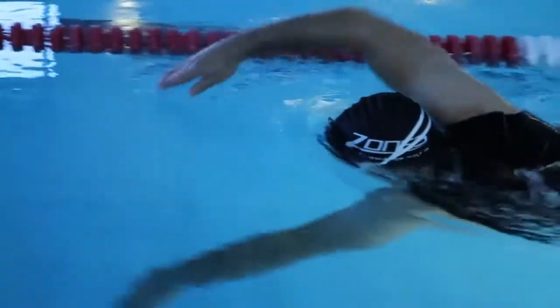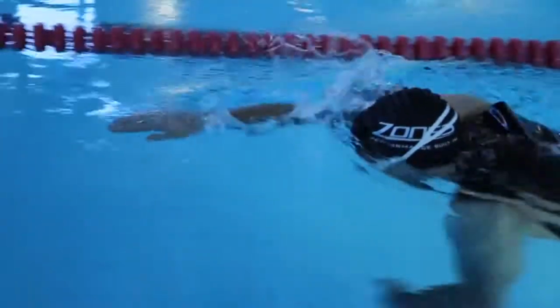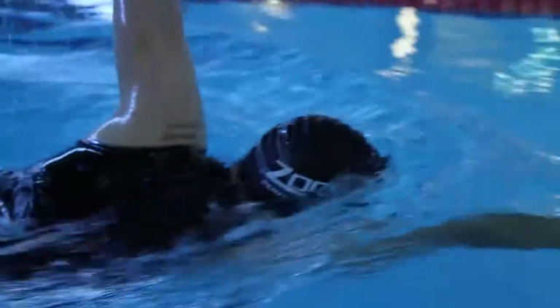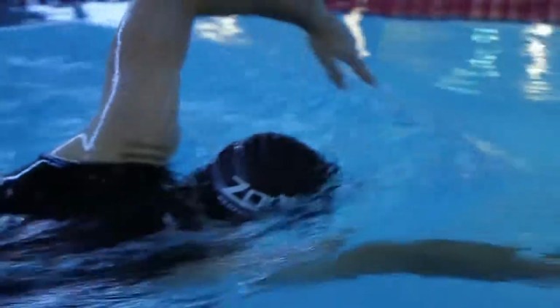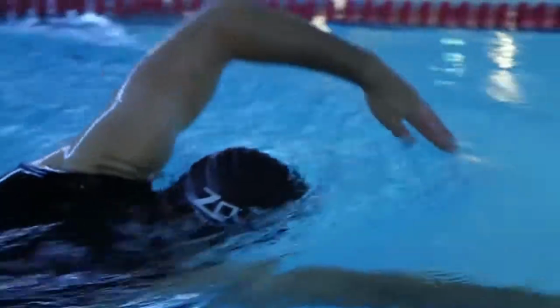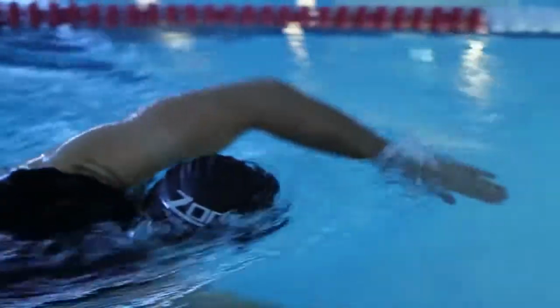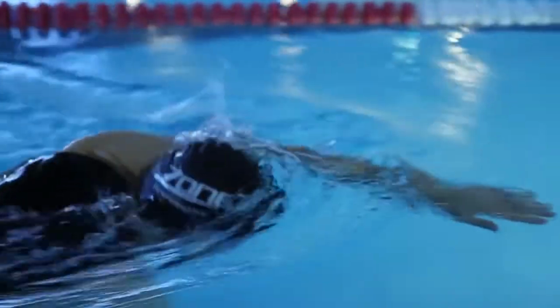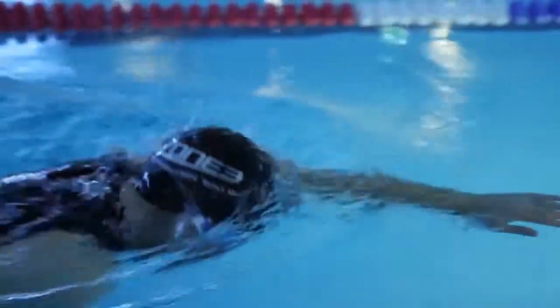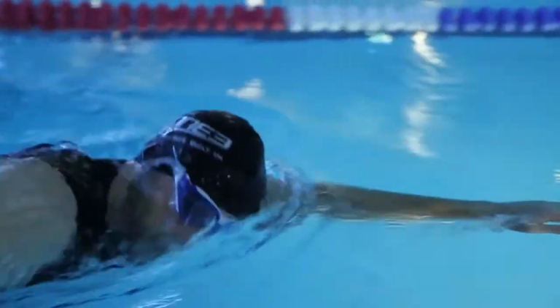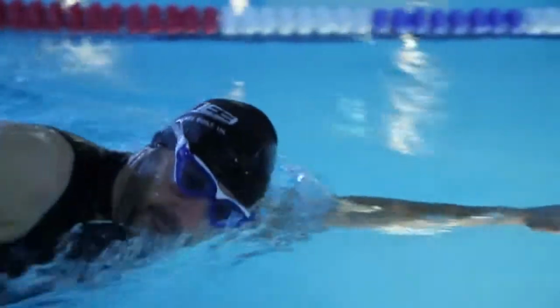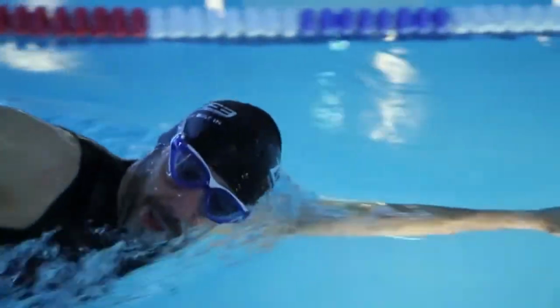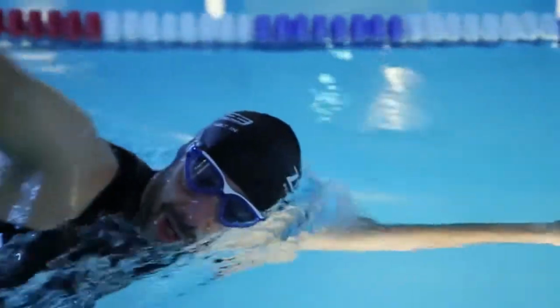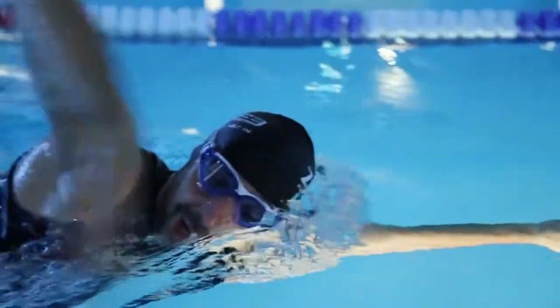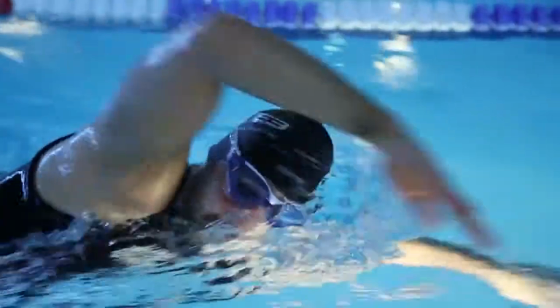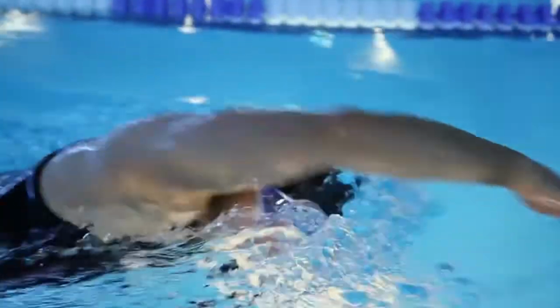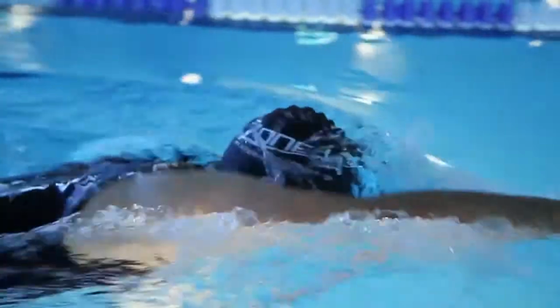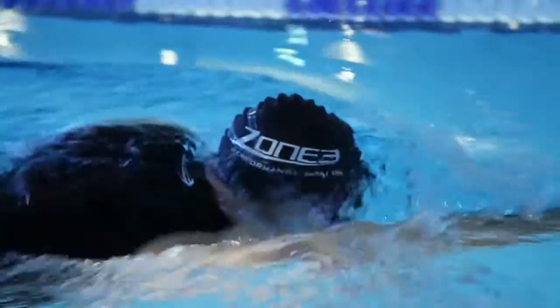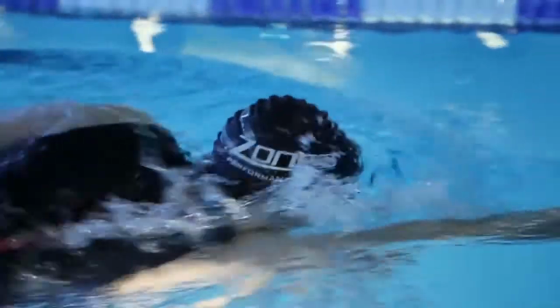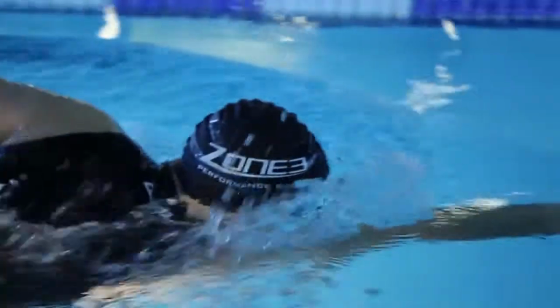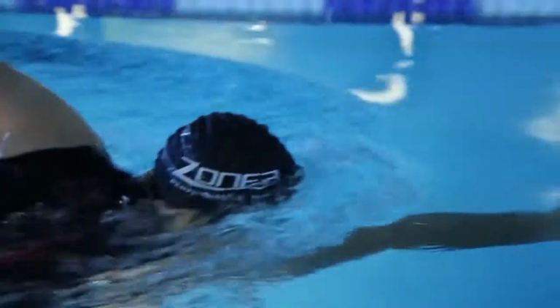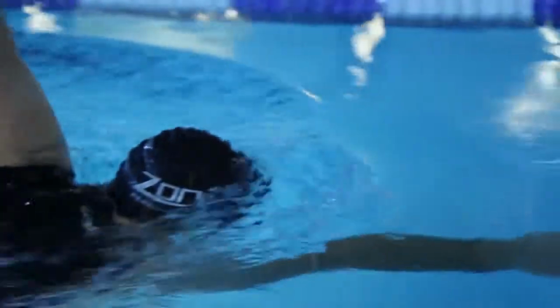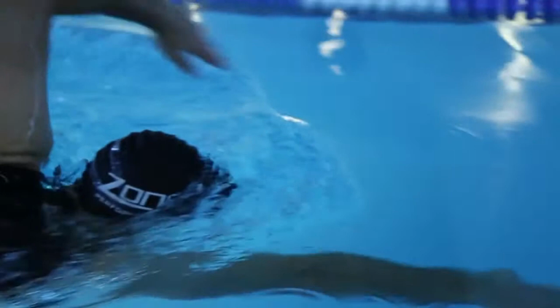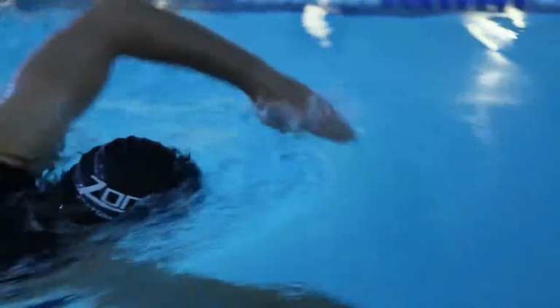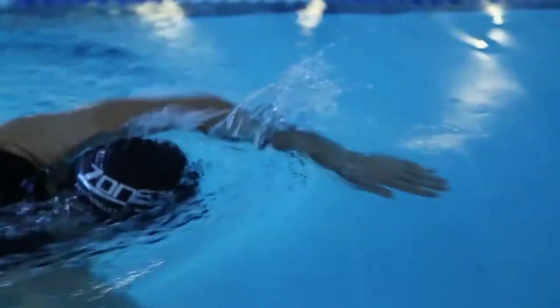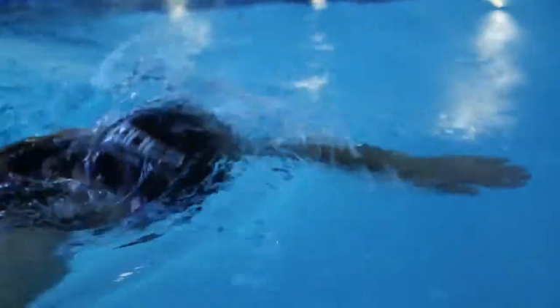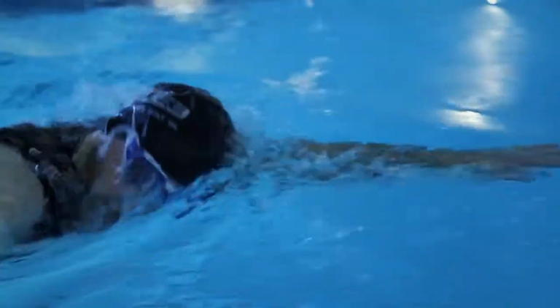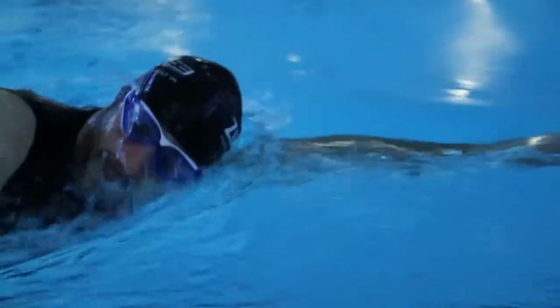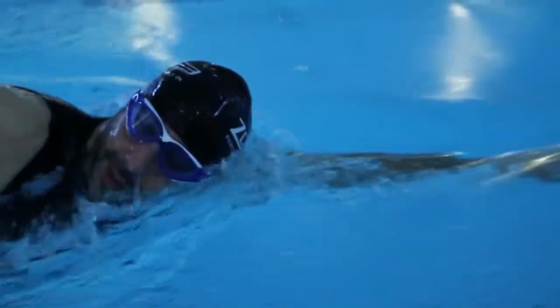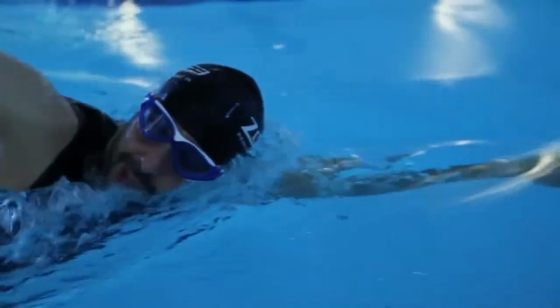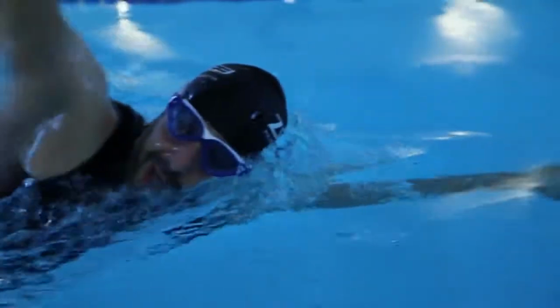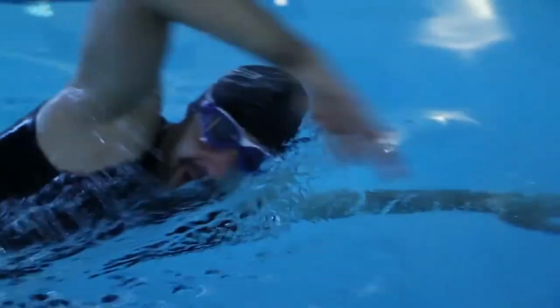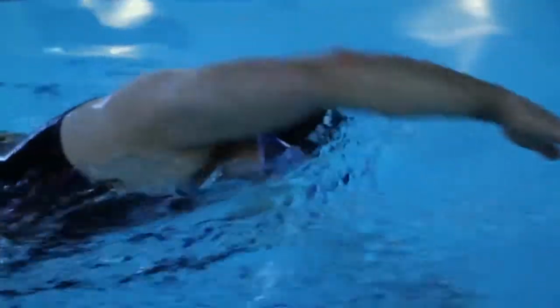Zone 3's Adrenaline mask. The Zone 3 Swim Style goggle is designed to give a comfortable seal and offer 180 degree panoramic vision.